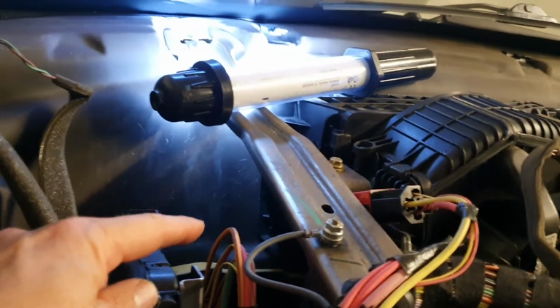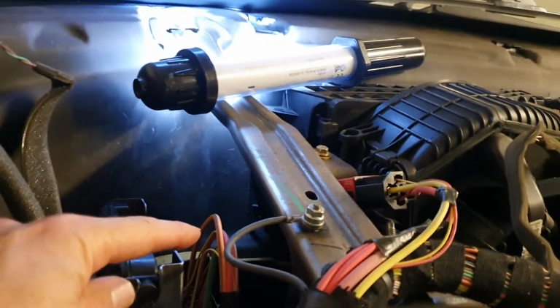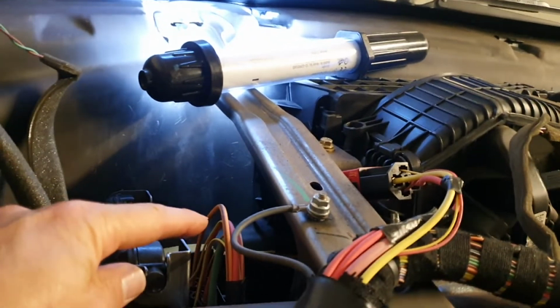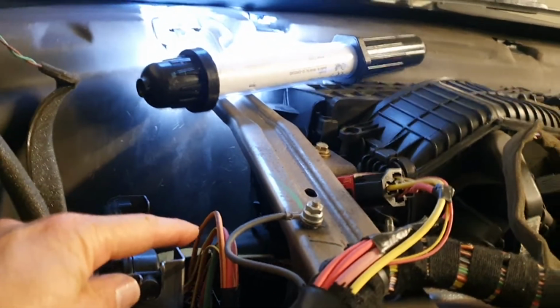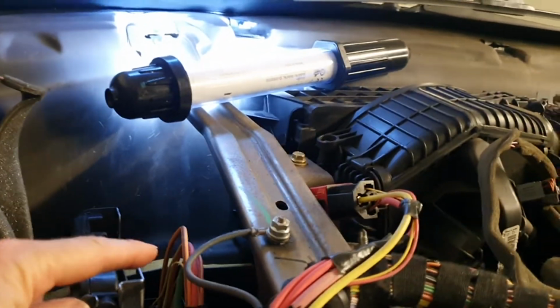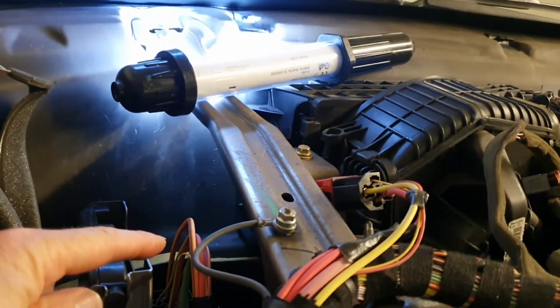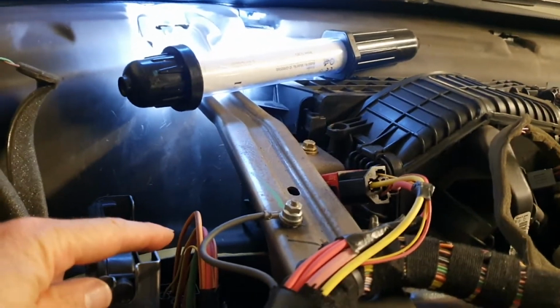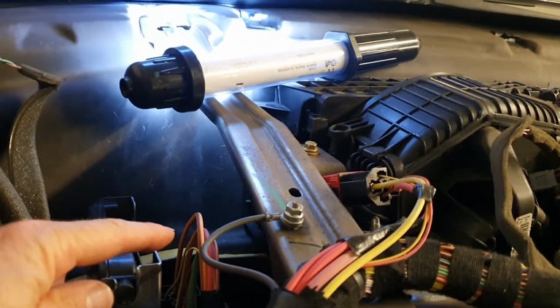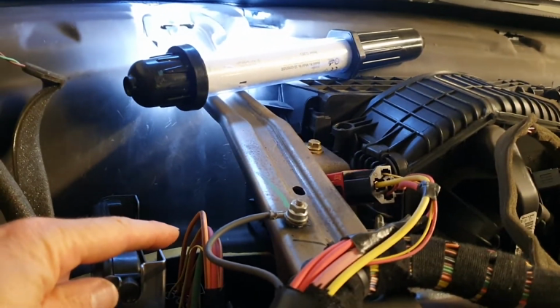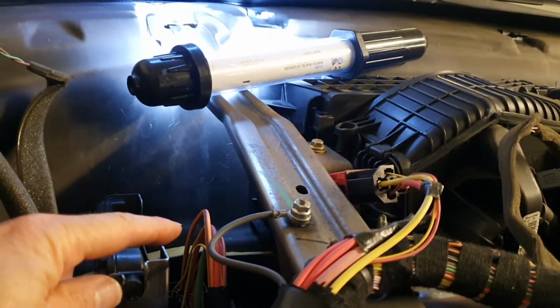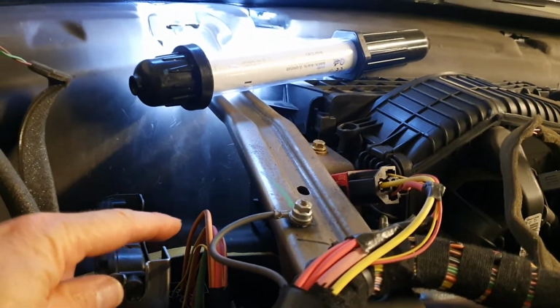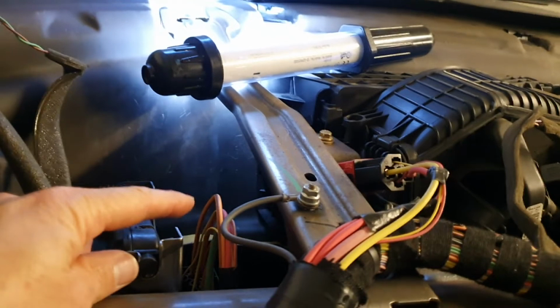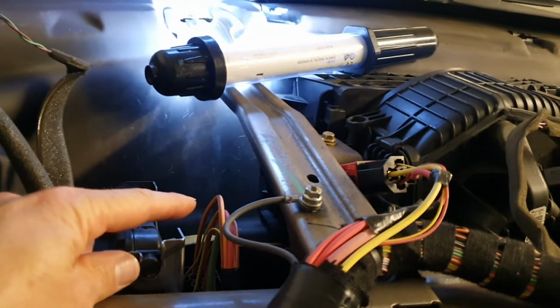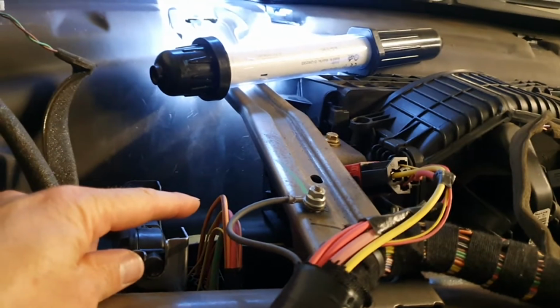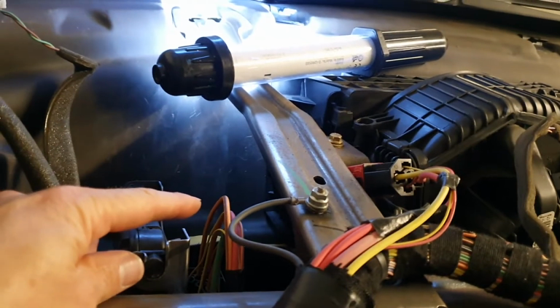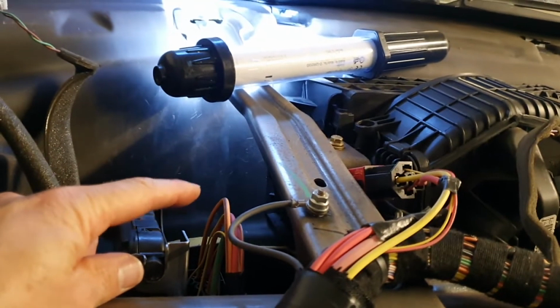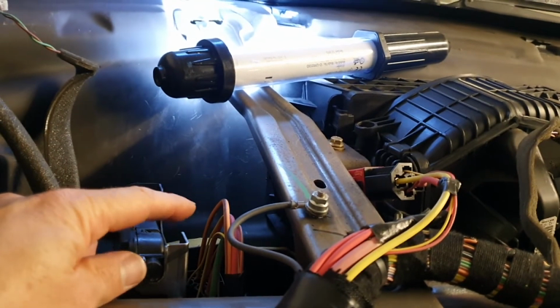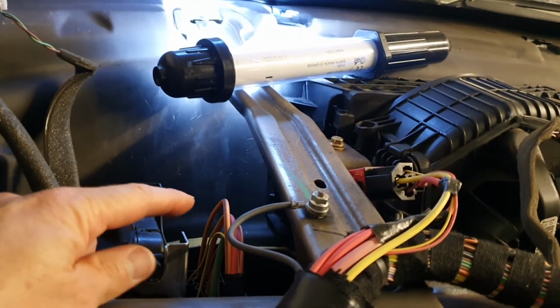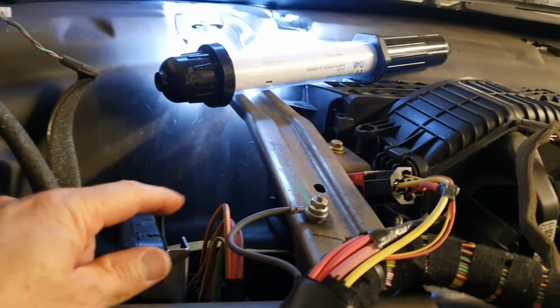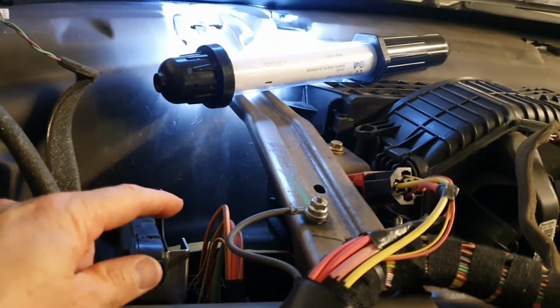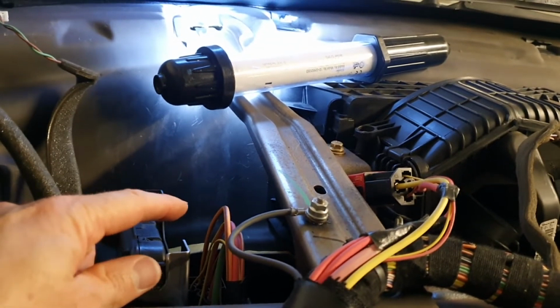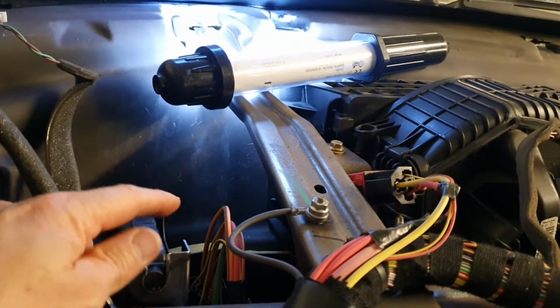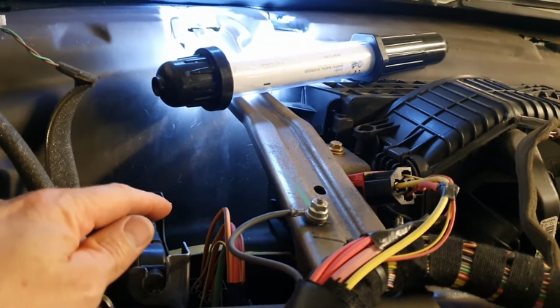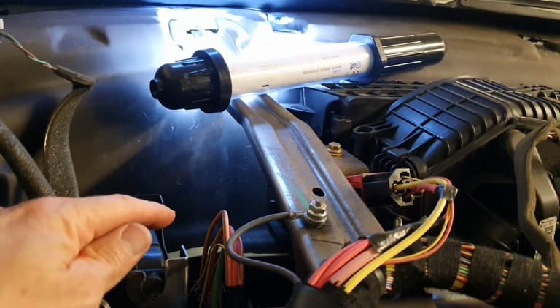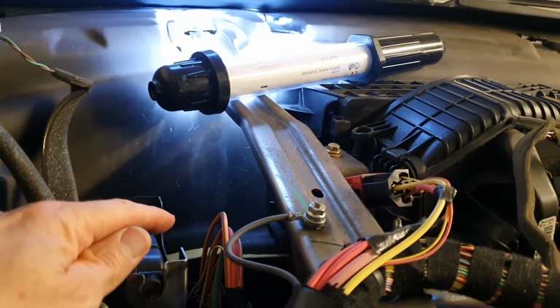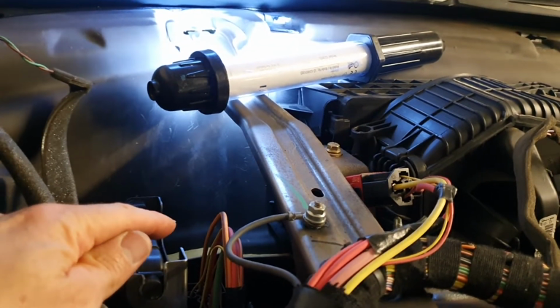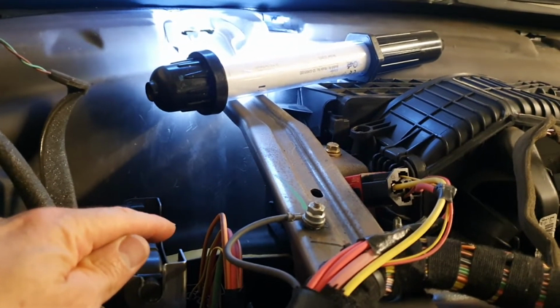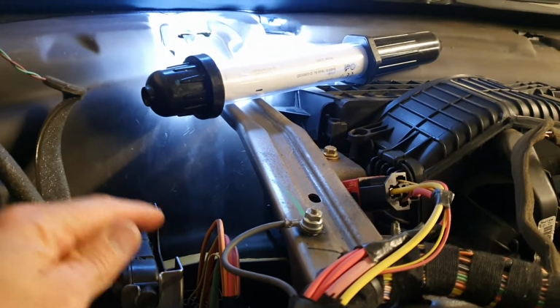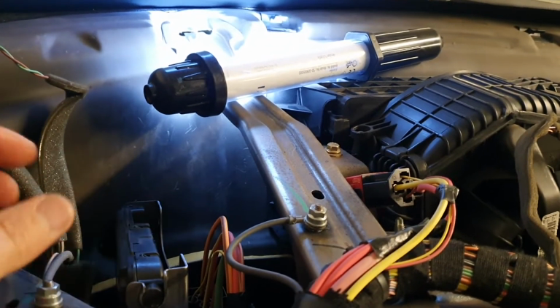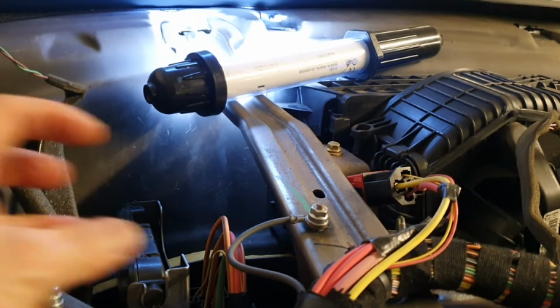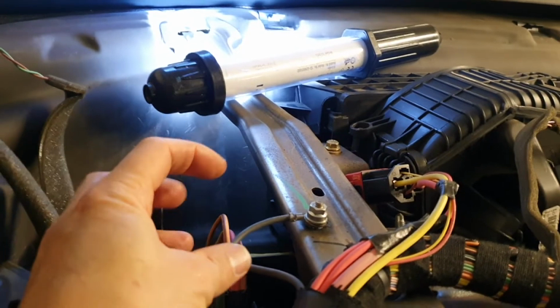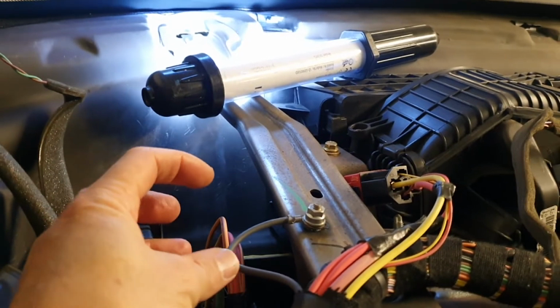When you put the stepper motor back, you need to have the stepper motor in the recirculation position so that you can screw it on and get it reattached.